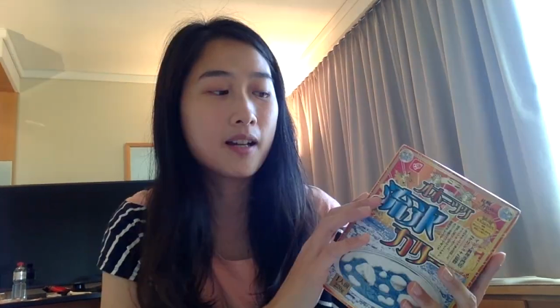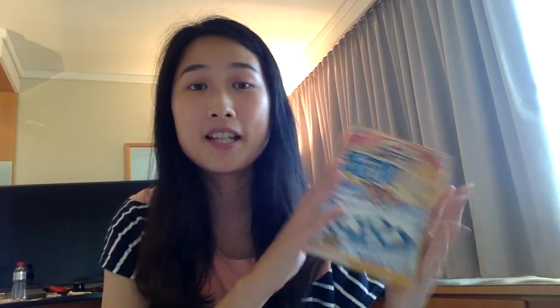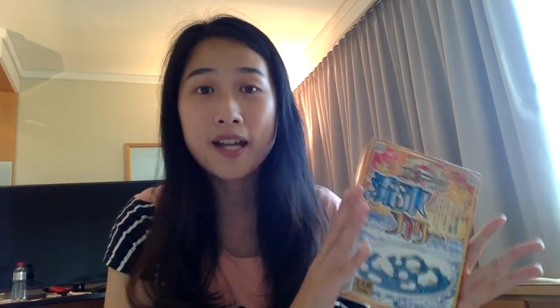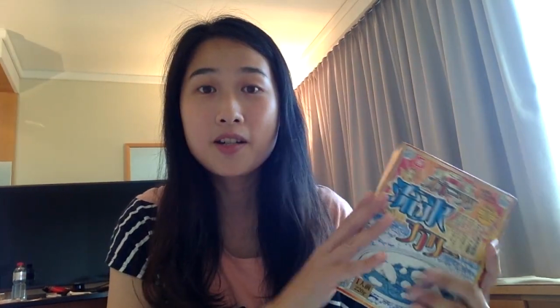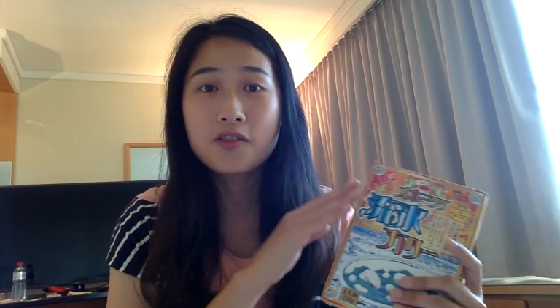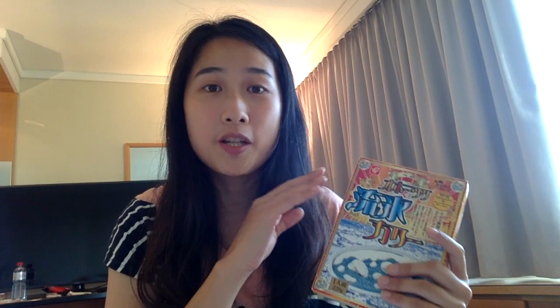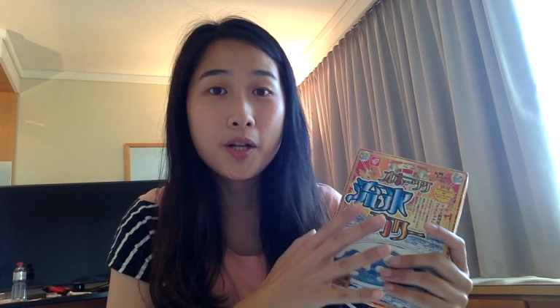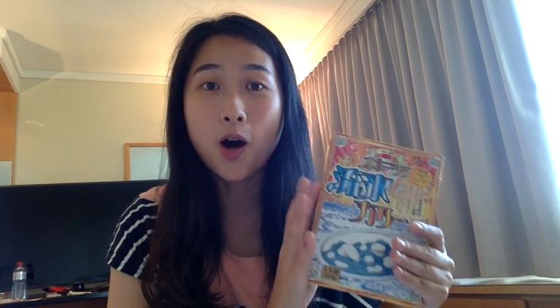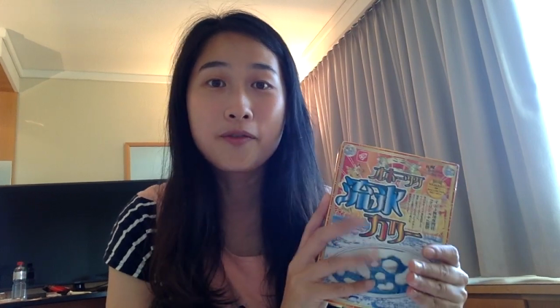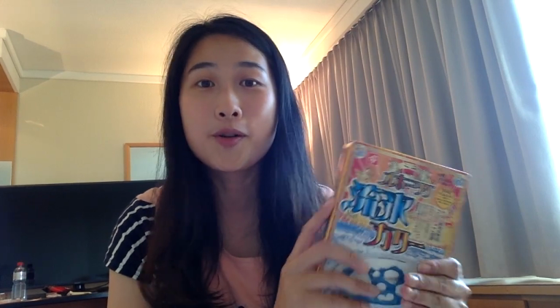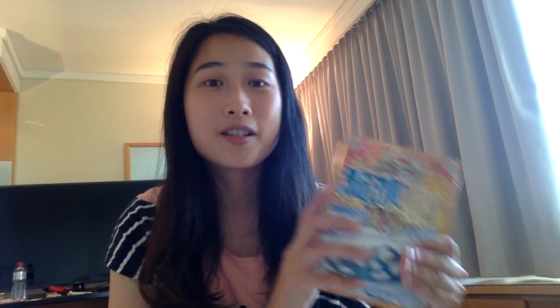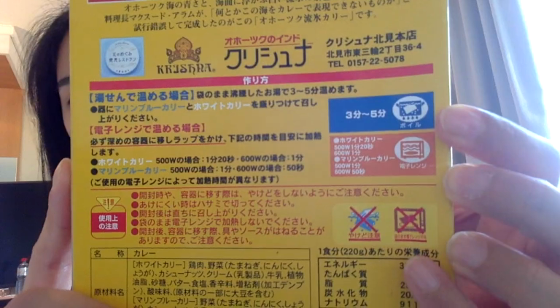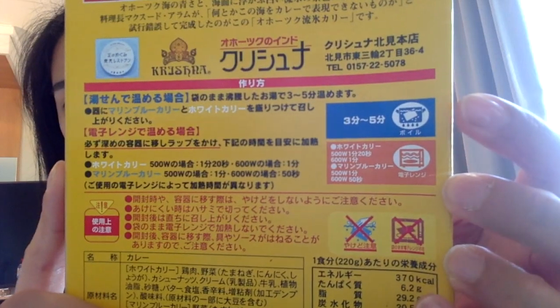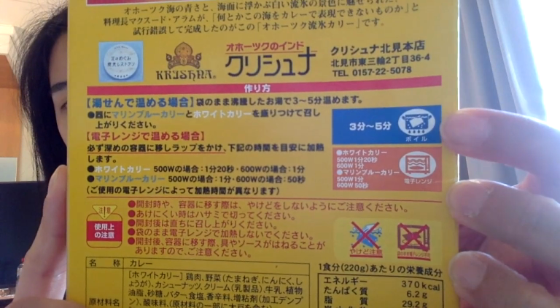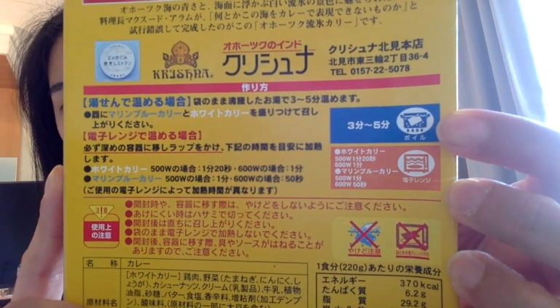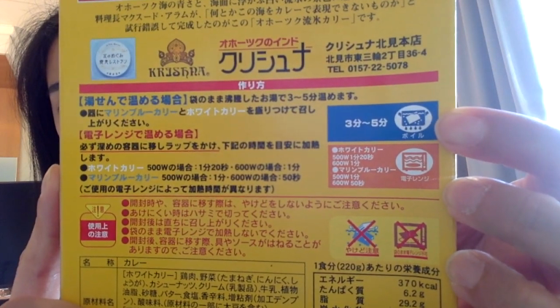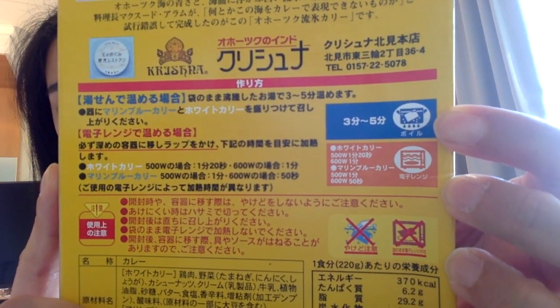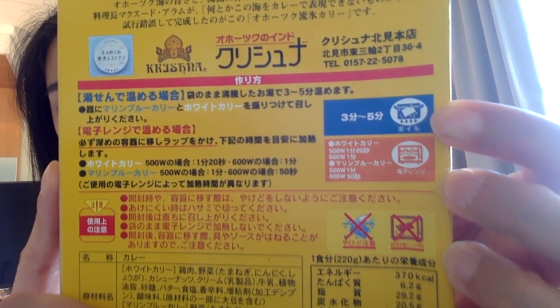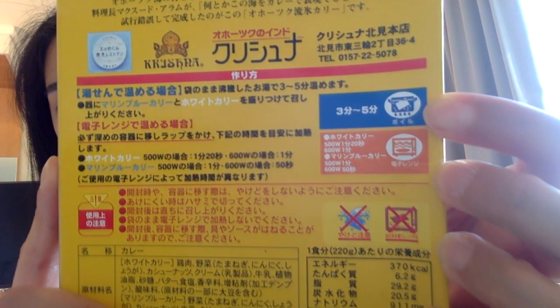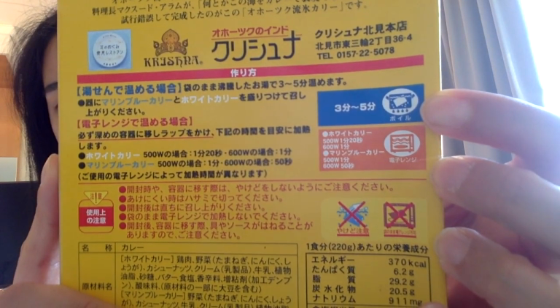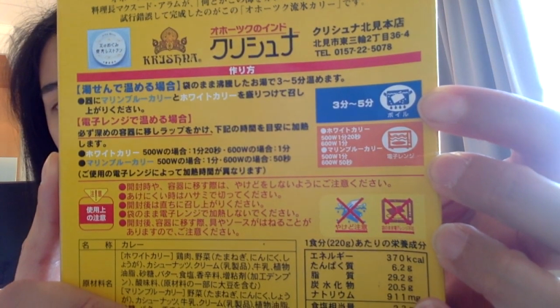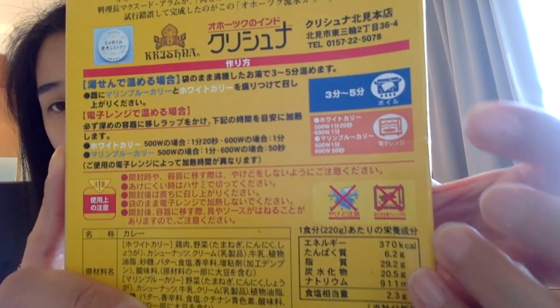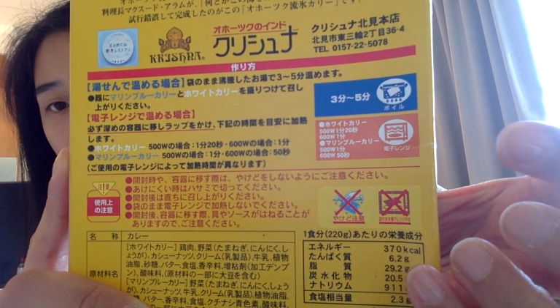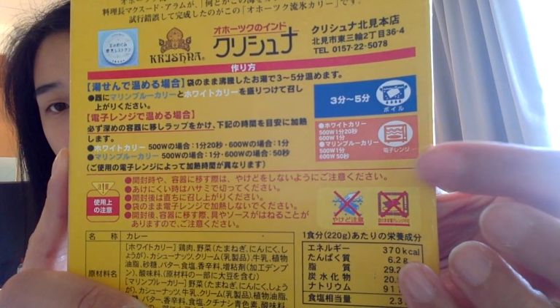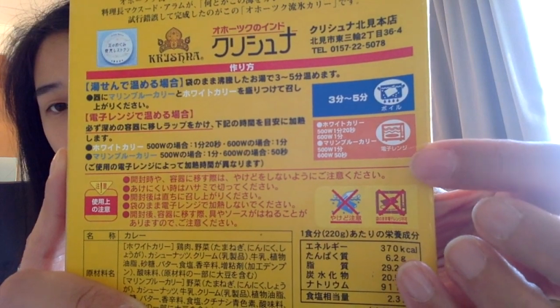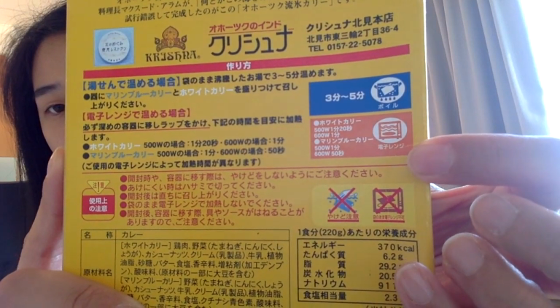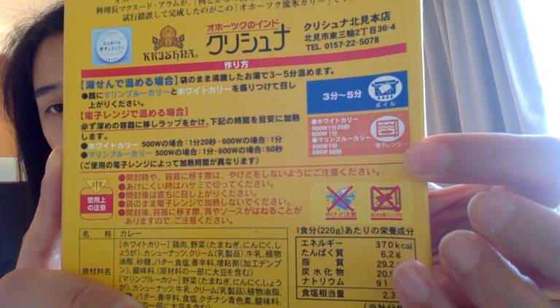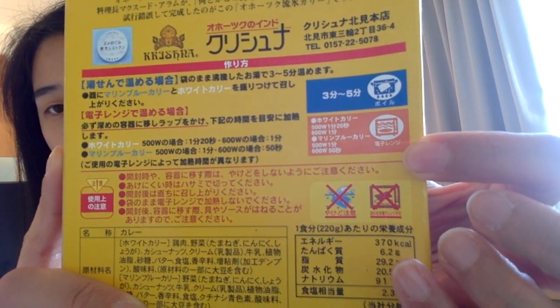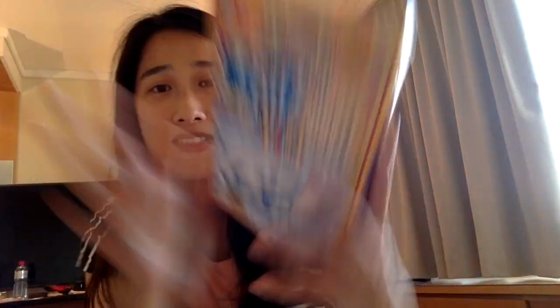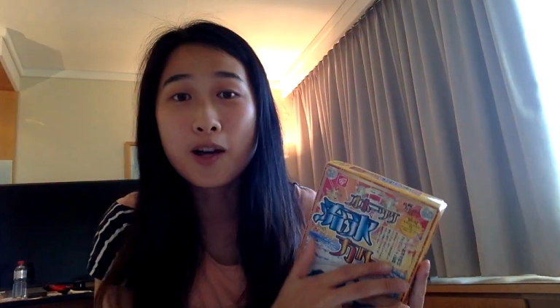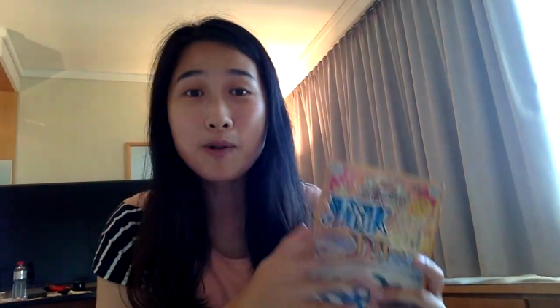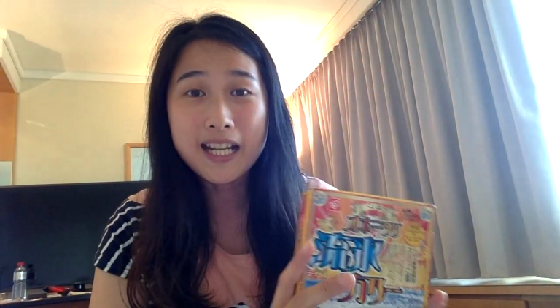In this package, it's already pre-cooked. All you have to do is put it in hot water for three to five minutes, or you can pop it in a microwave and then it will be ready.